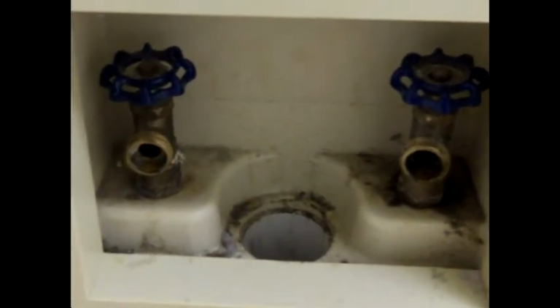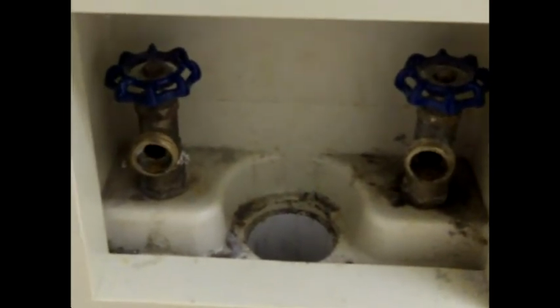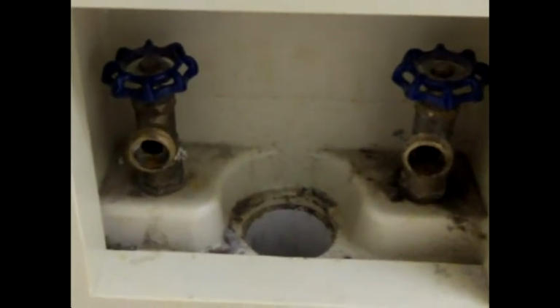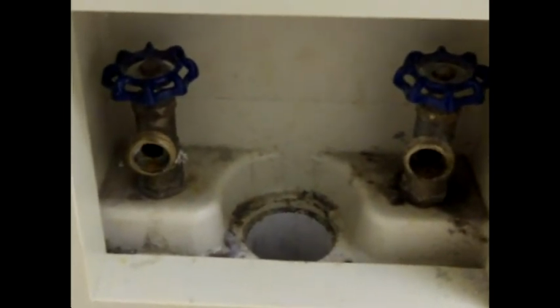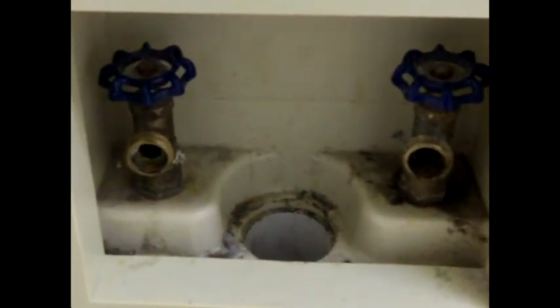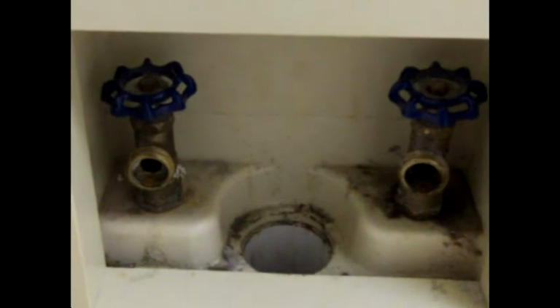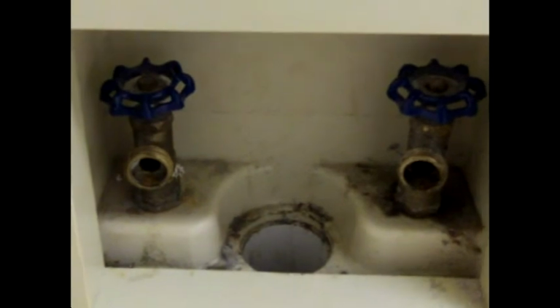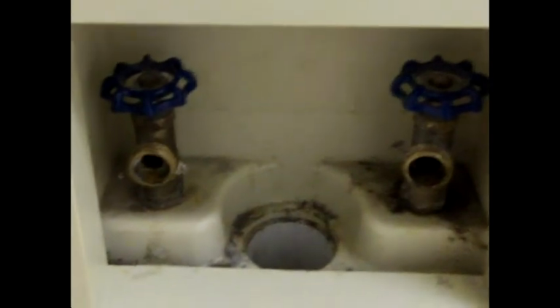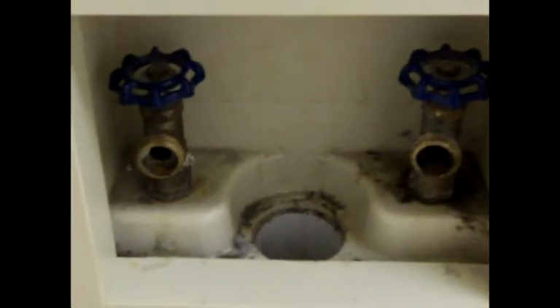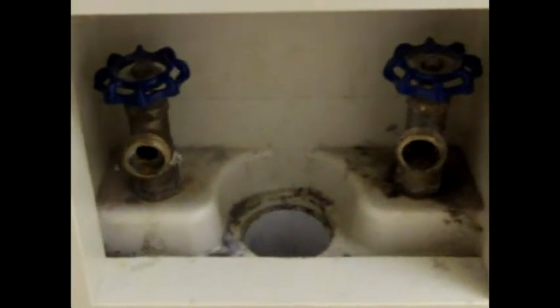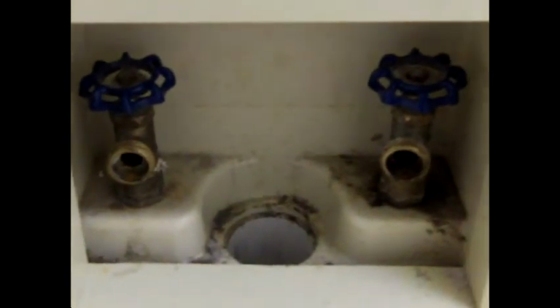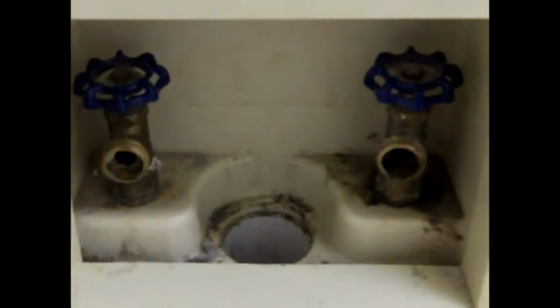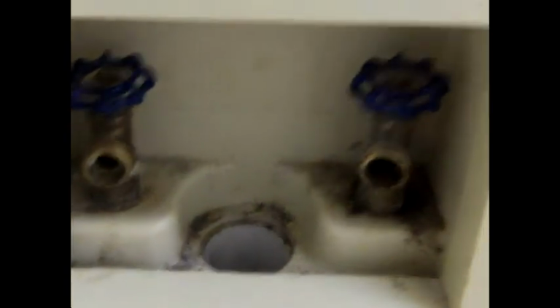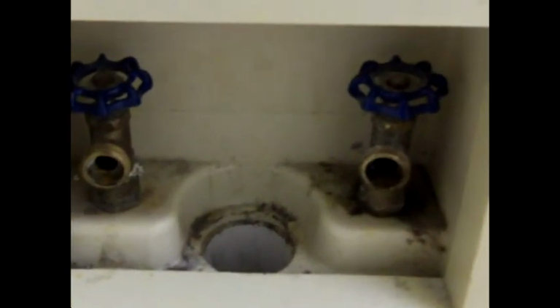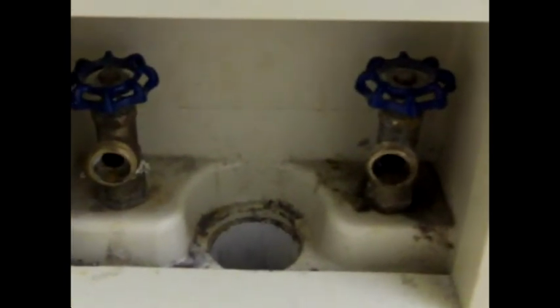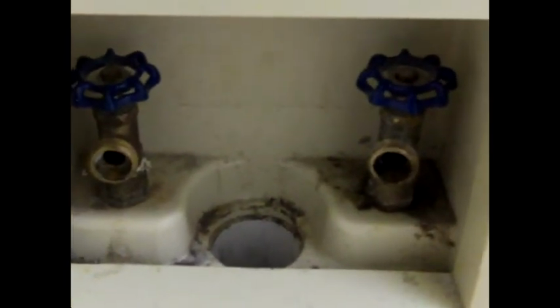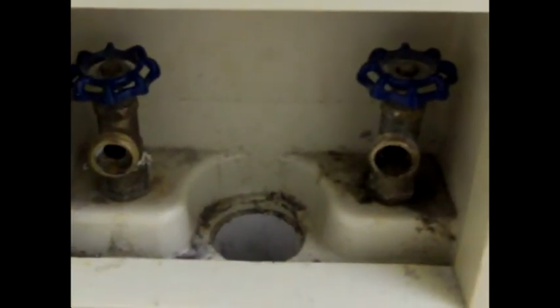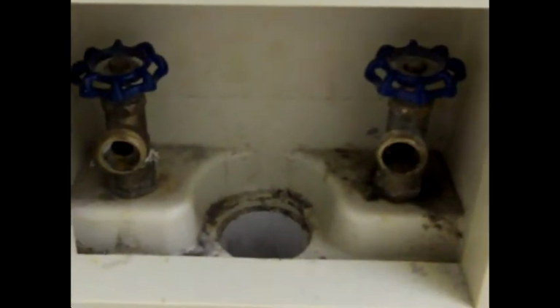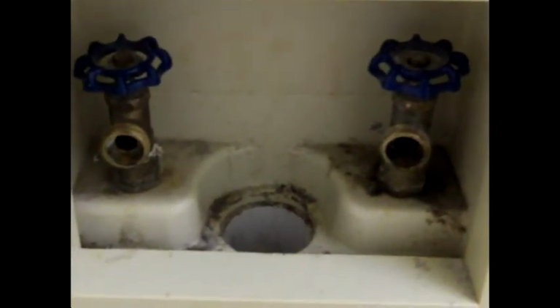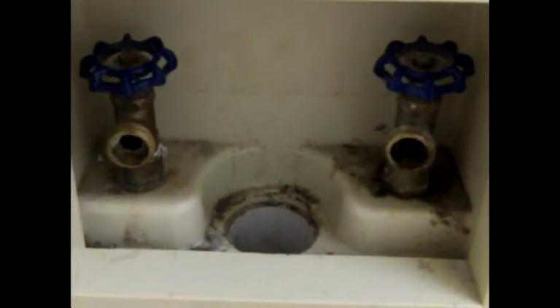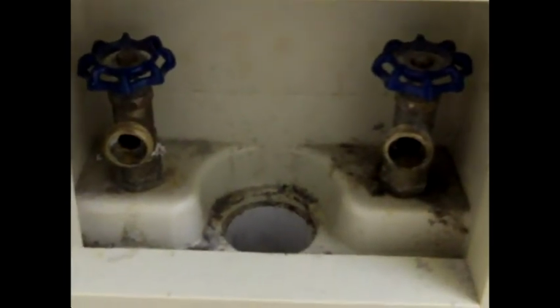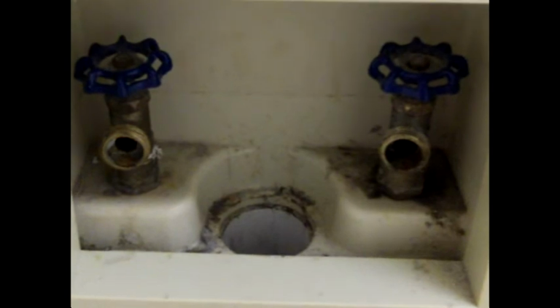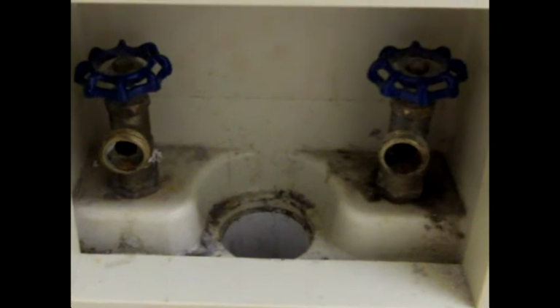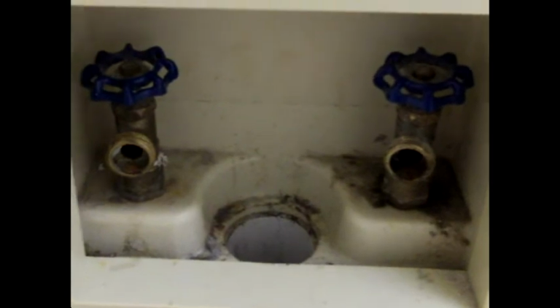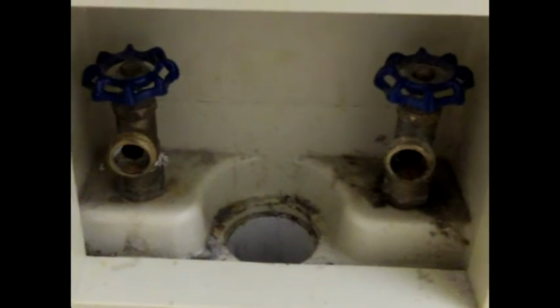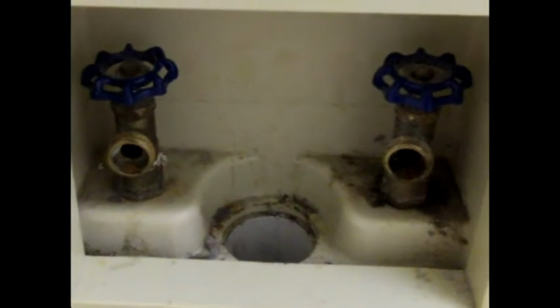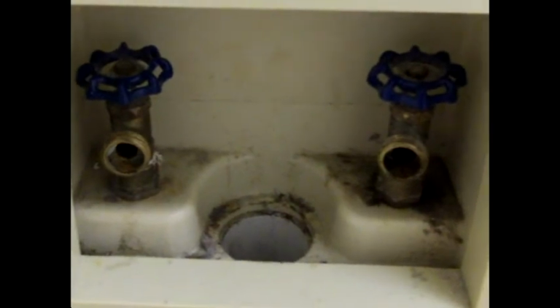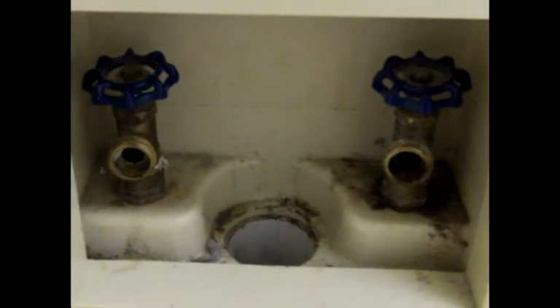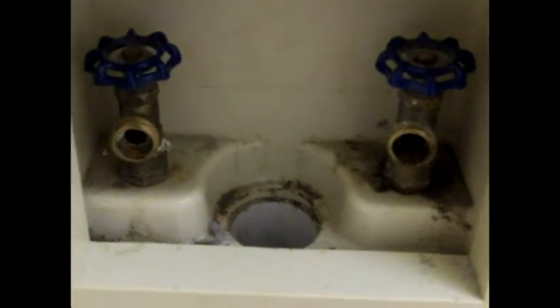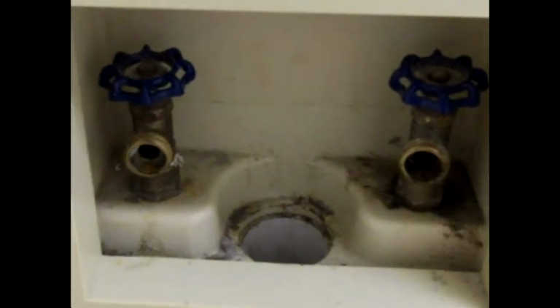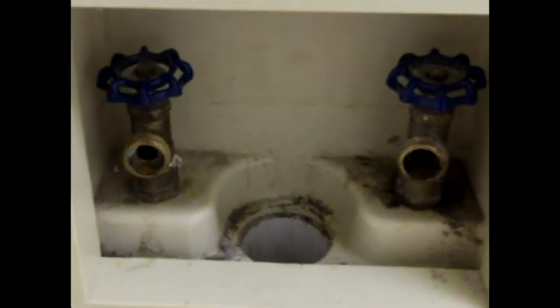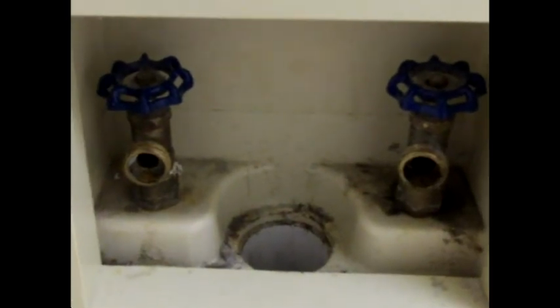This is John with Home Inspectors of Middle Tennessee. Hope y'all could benefit from this tip and if we can ever be of some service to you regarding the home inspection, we'd appreciate it. Thank you much.